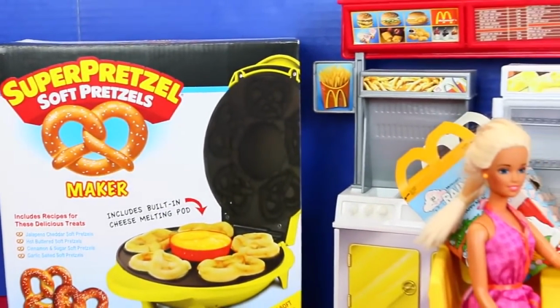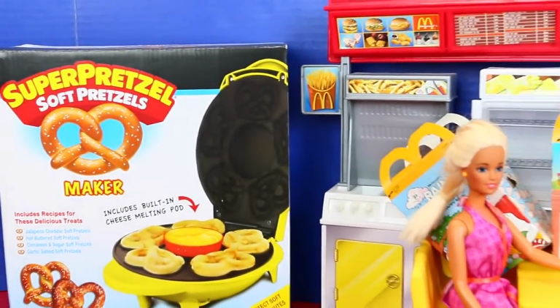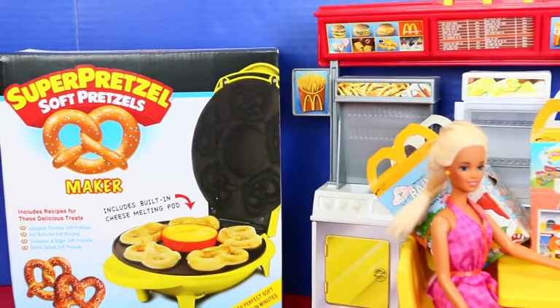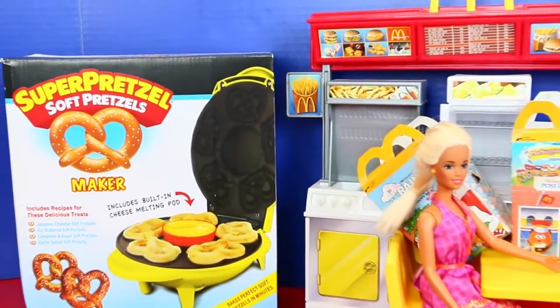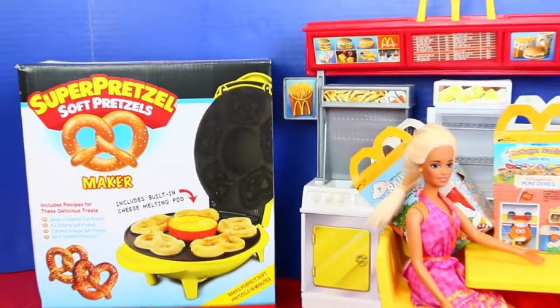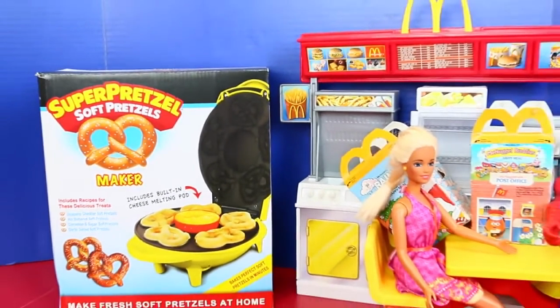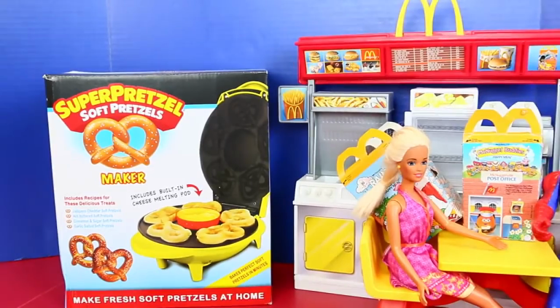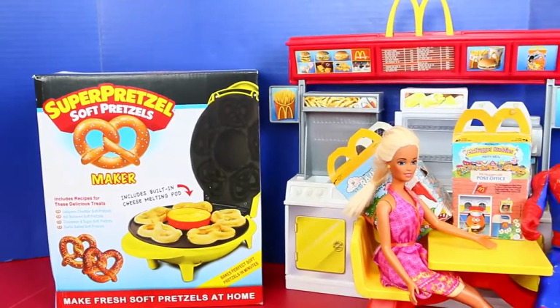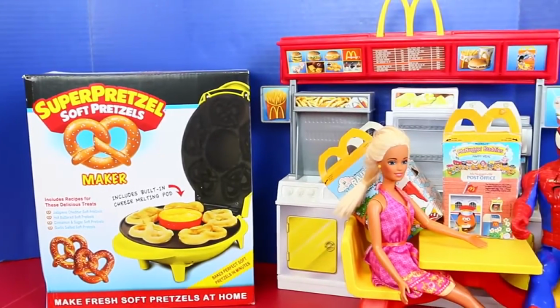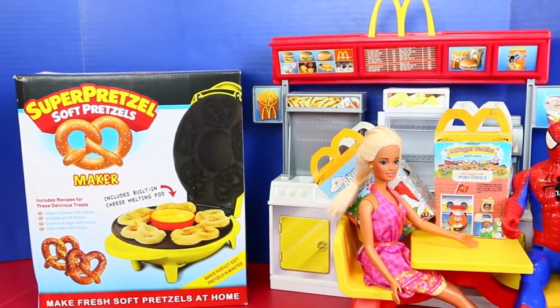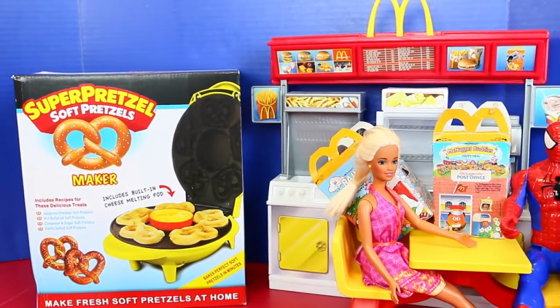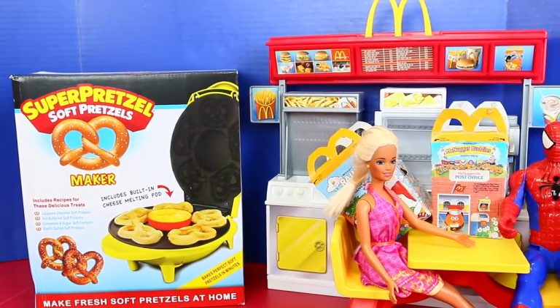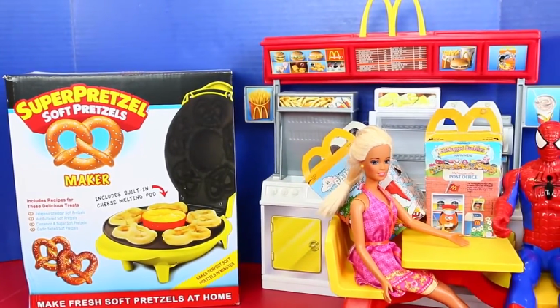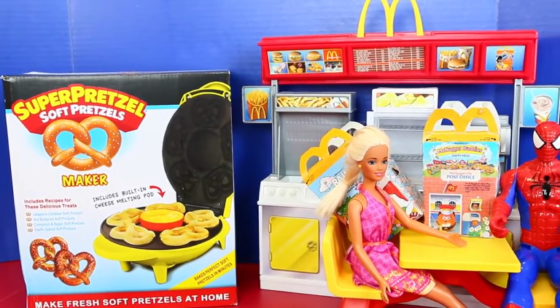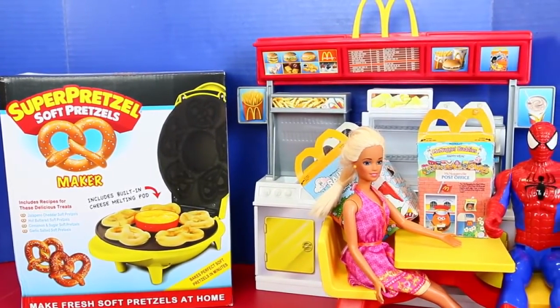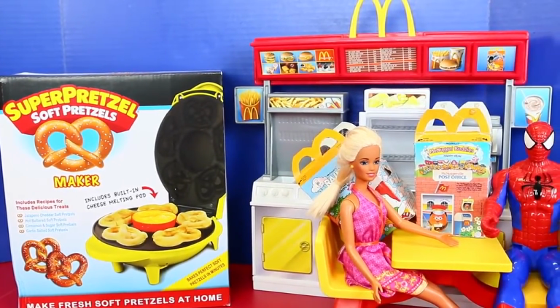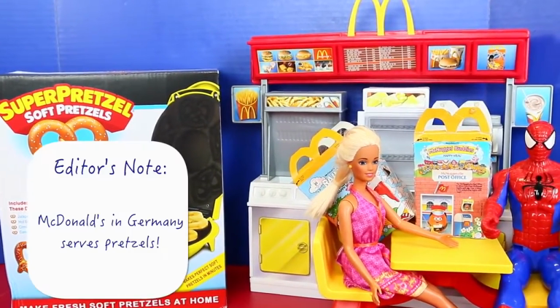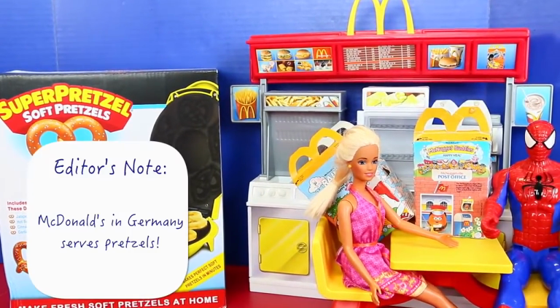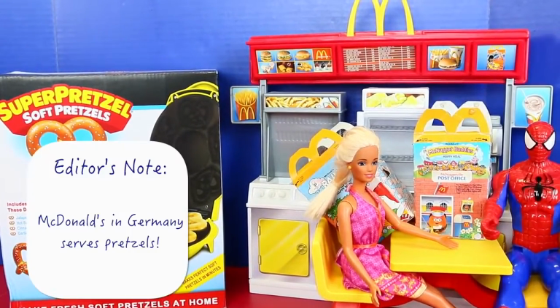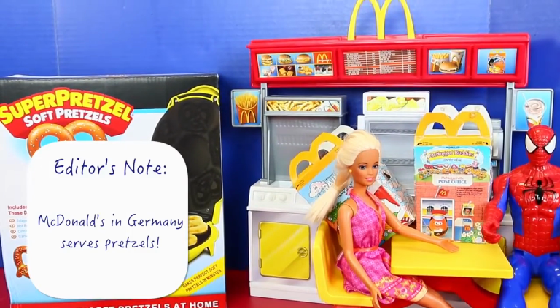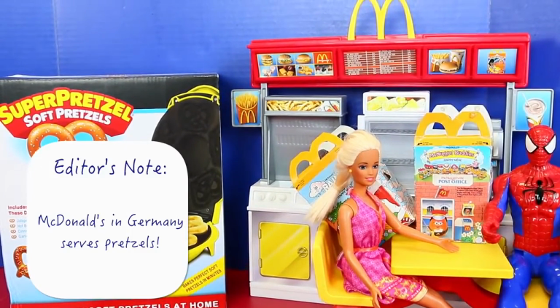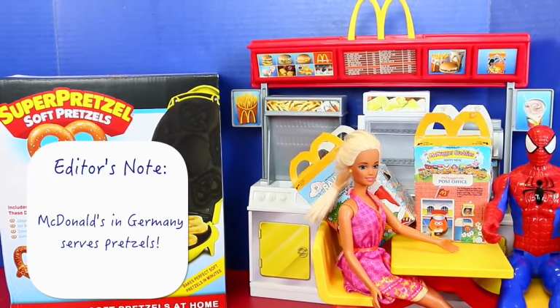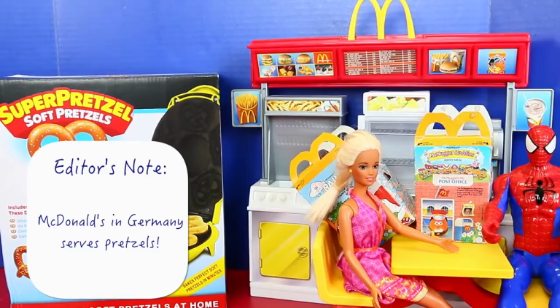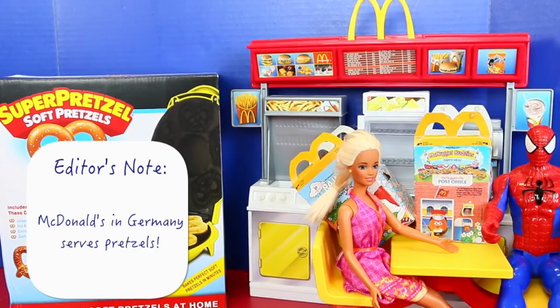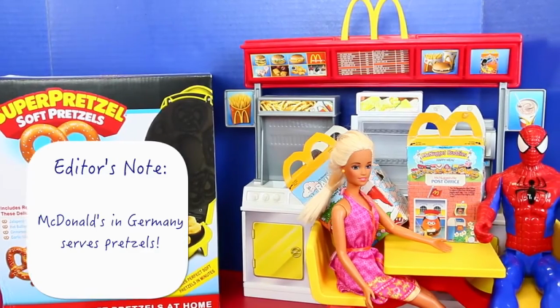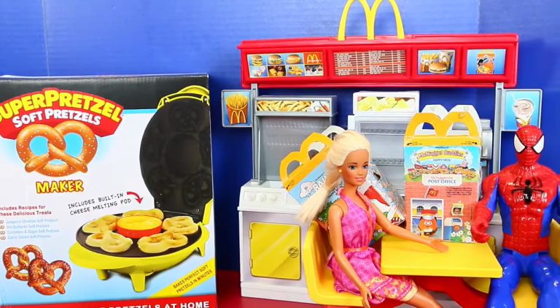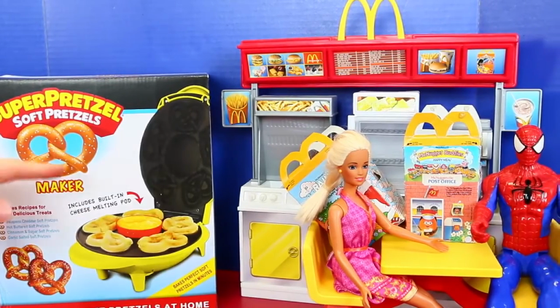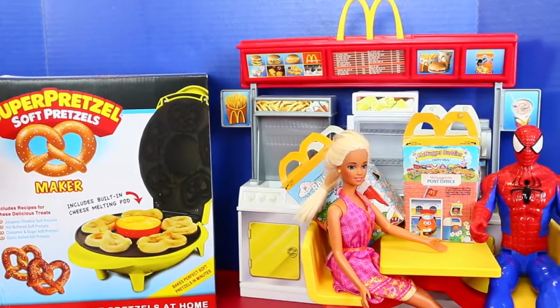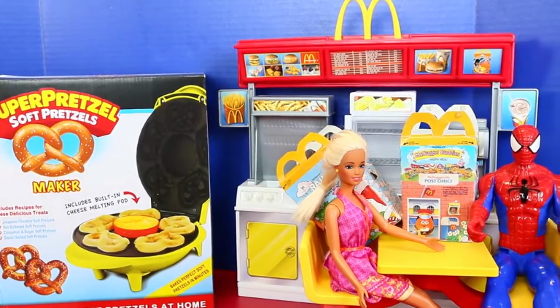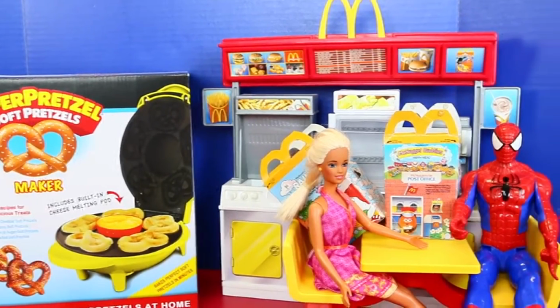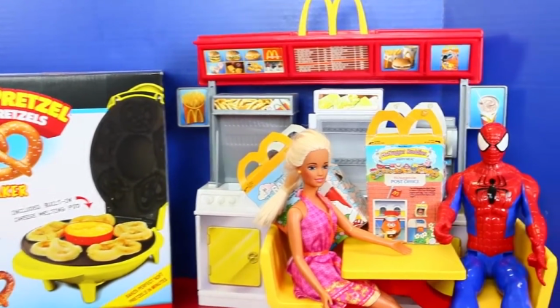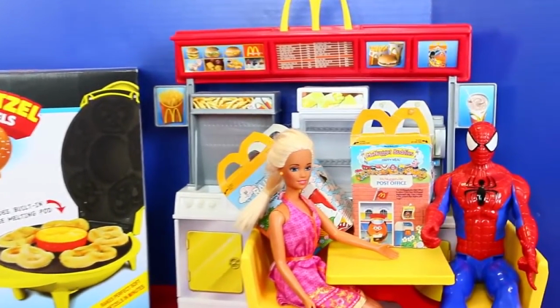And then we have McDonald's, because I figured McDonald's at one time has sold pretzels. Doesn't that sound right? Or if they haven't, they should. Maybe McDonald's should make pretzels.